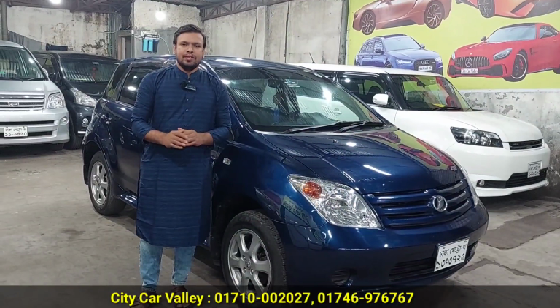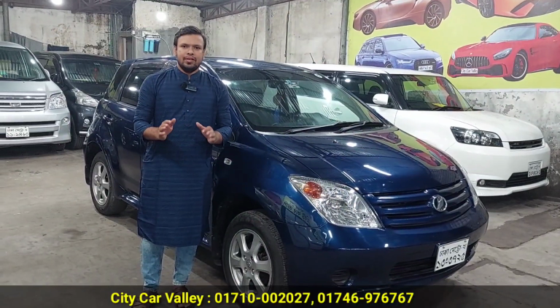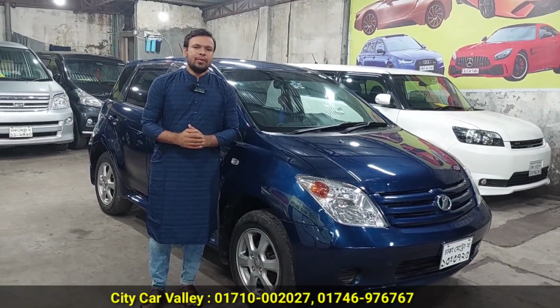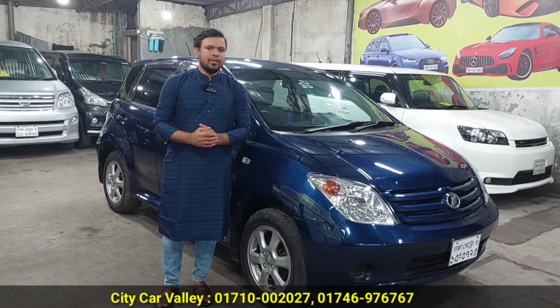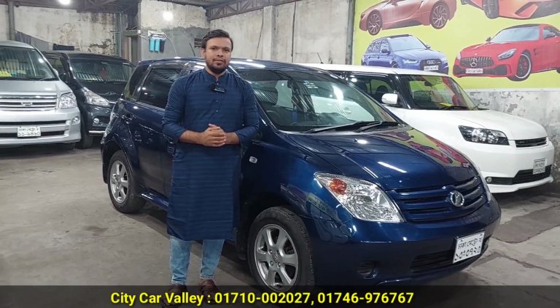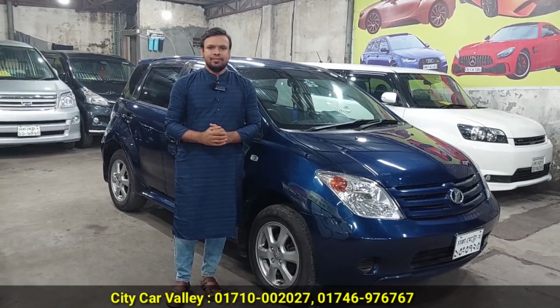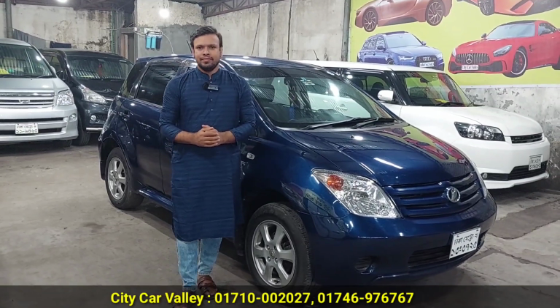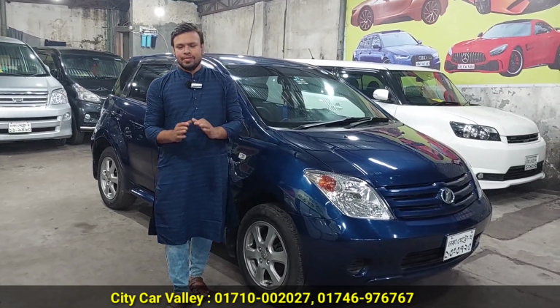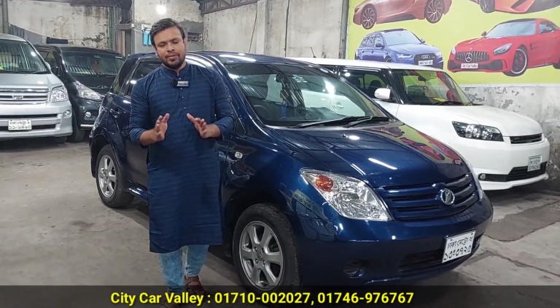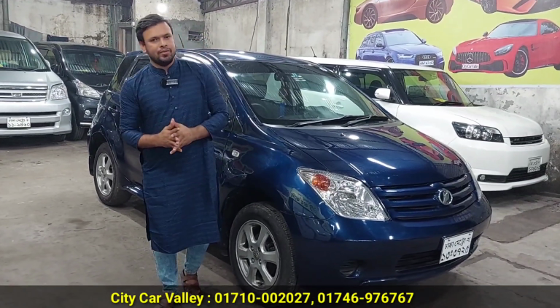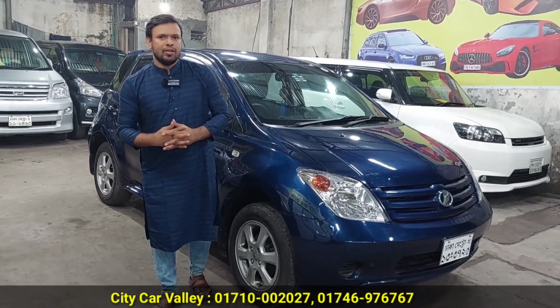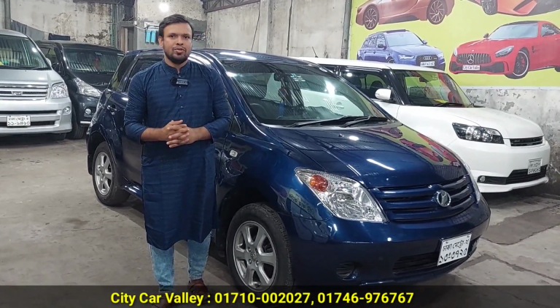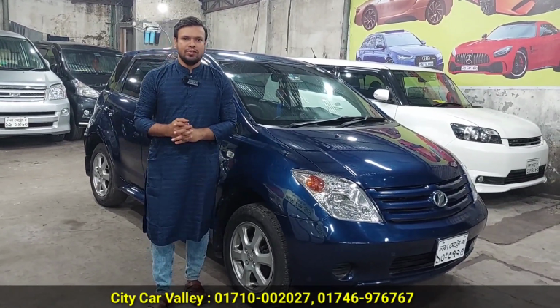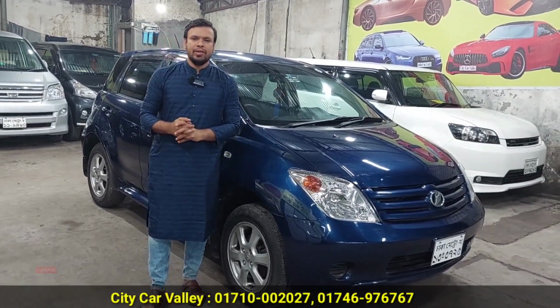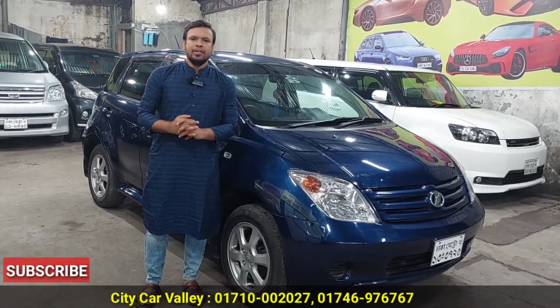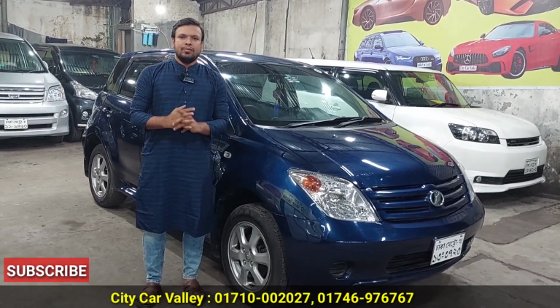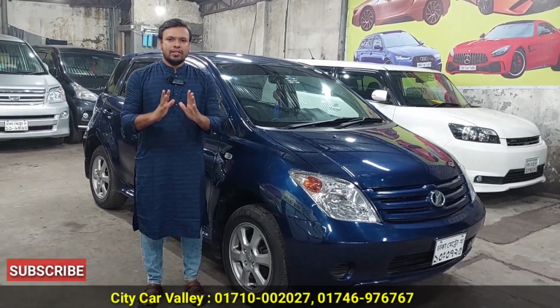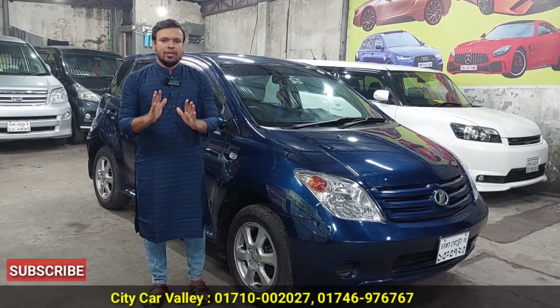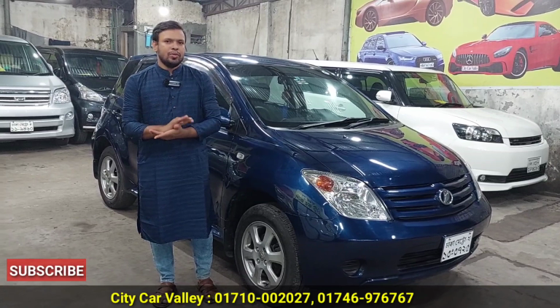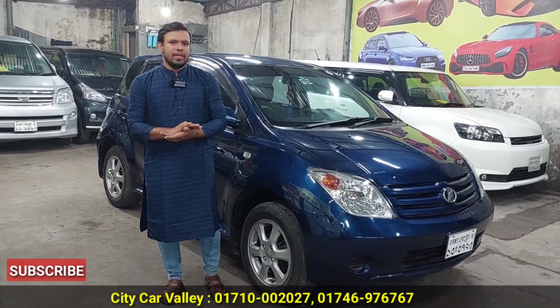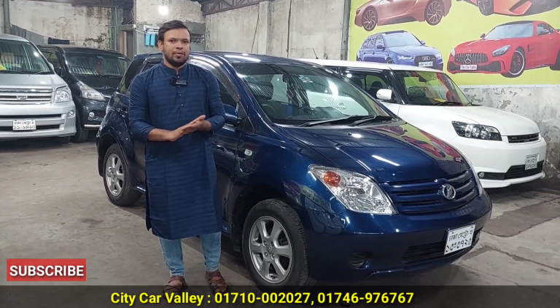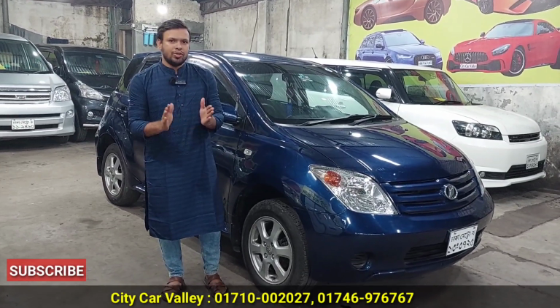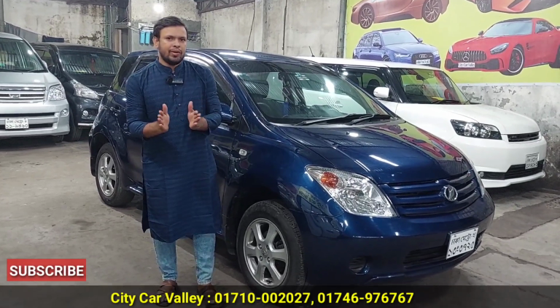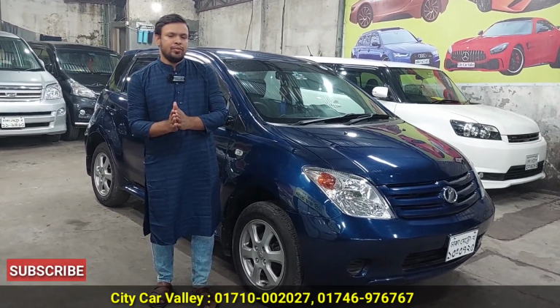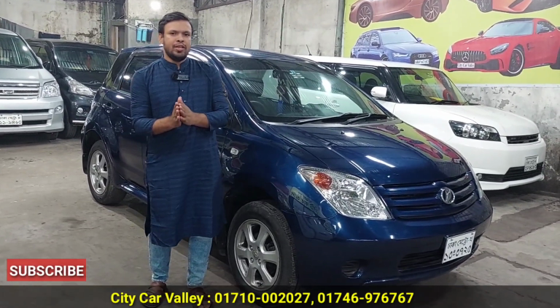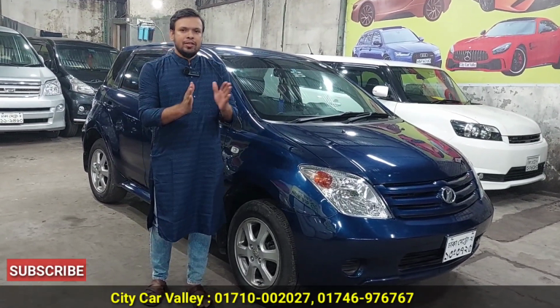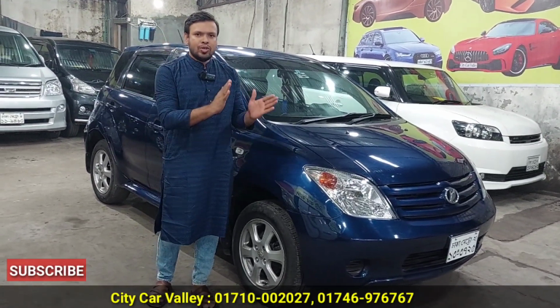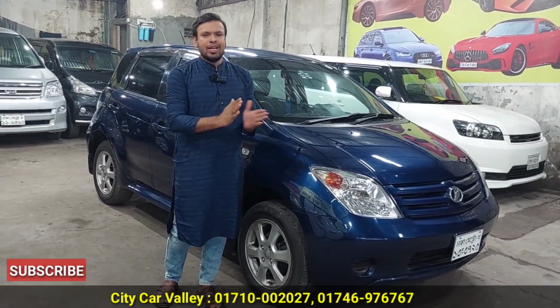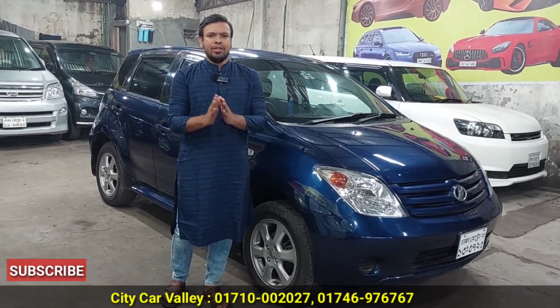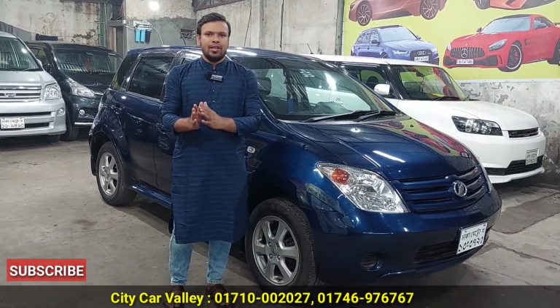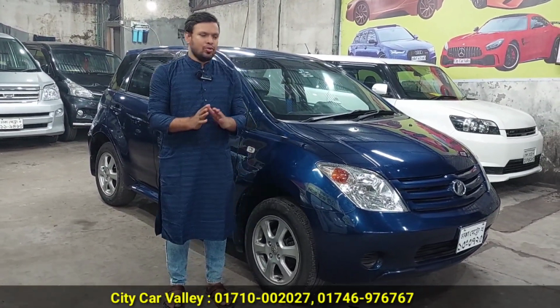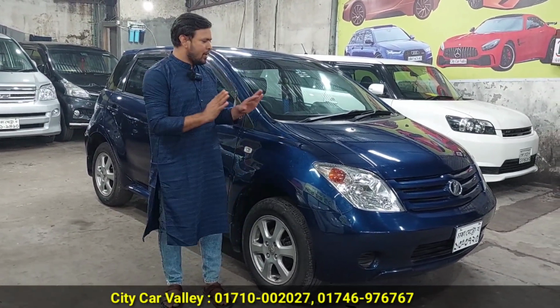Assalamualaikum! How are you? Alhamdulillah, thank you very much. You can see a lot of new cars on the family day, on the Jaguar, on the drive.